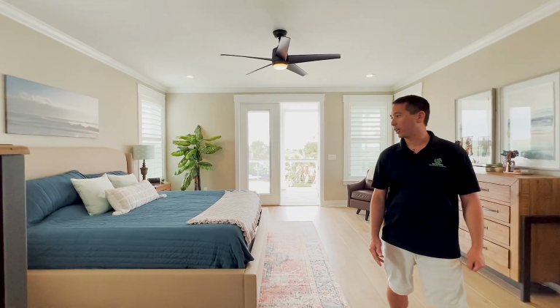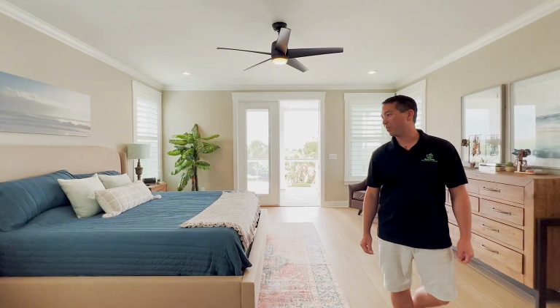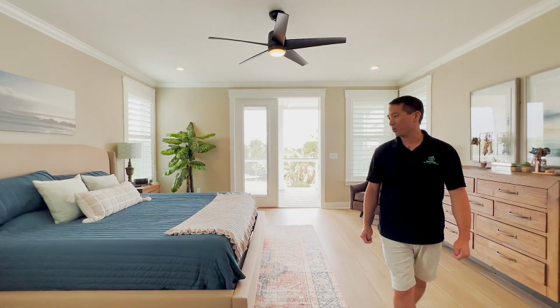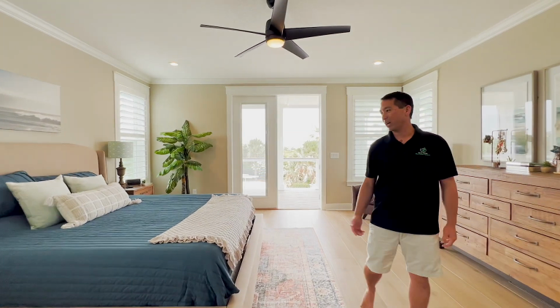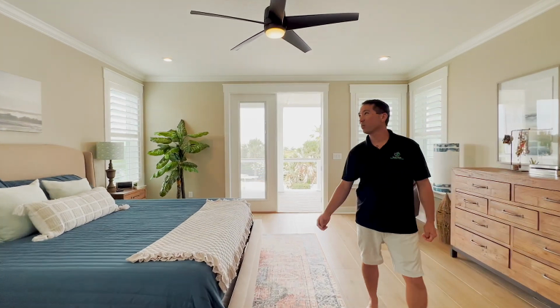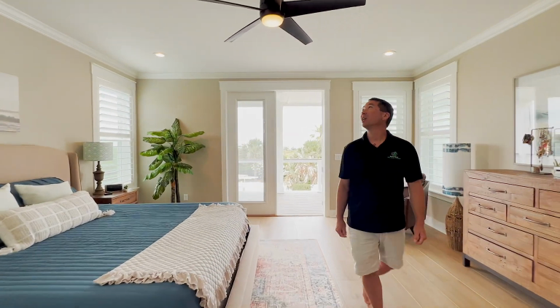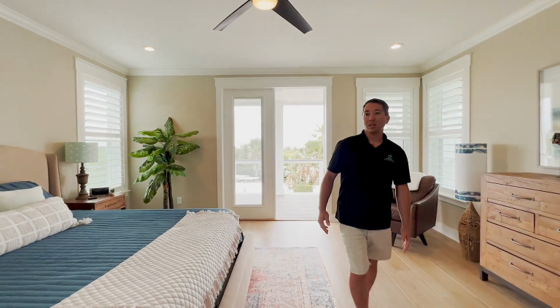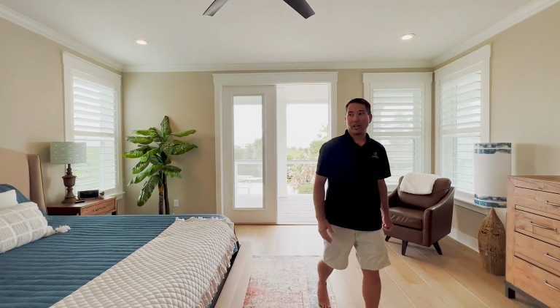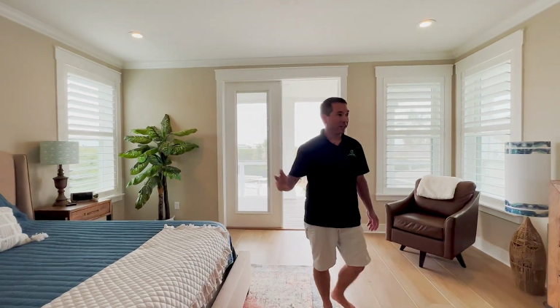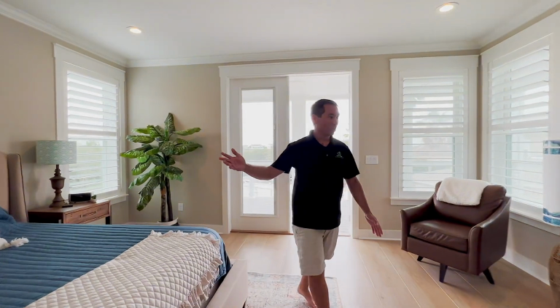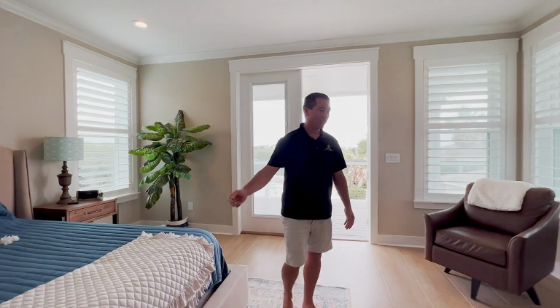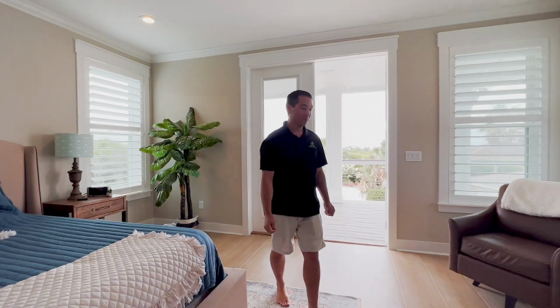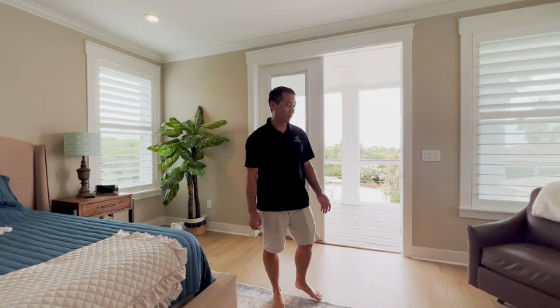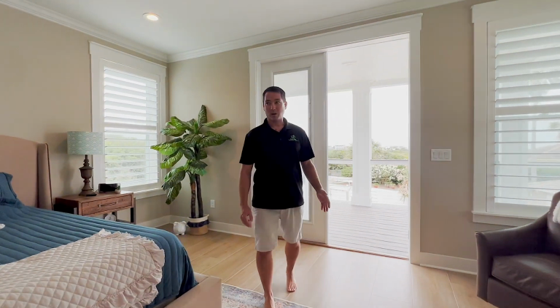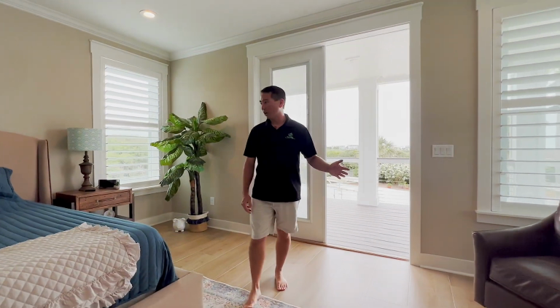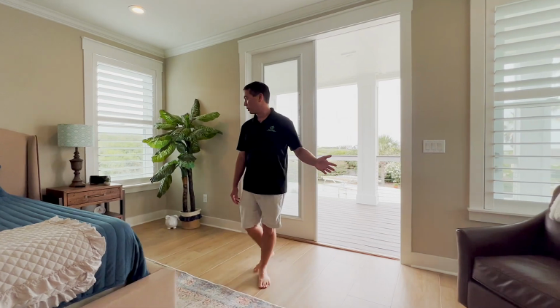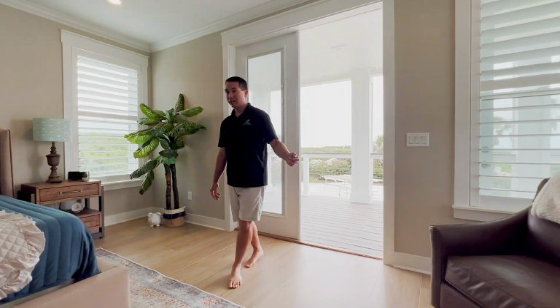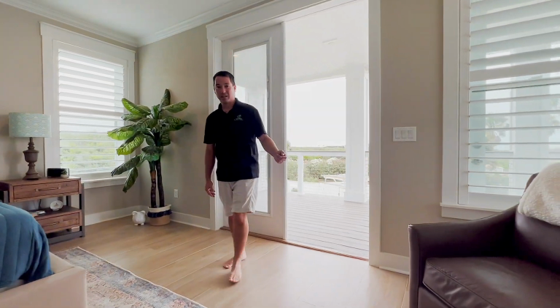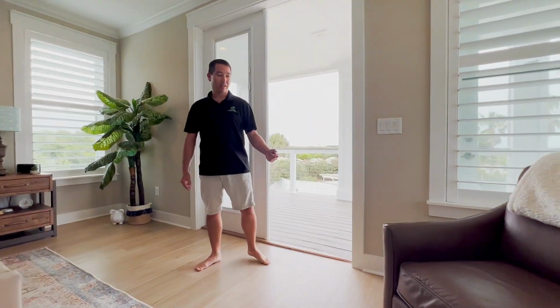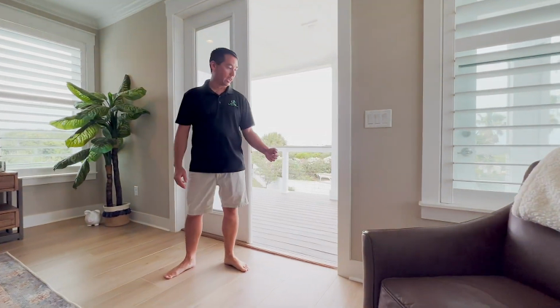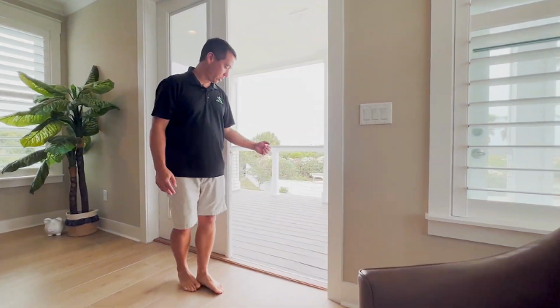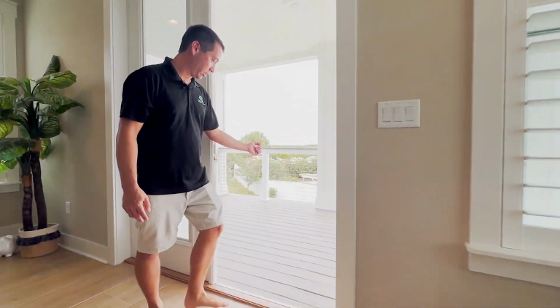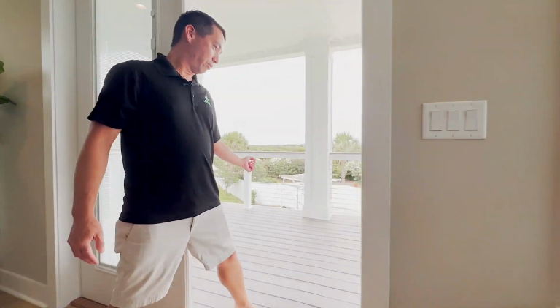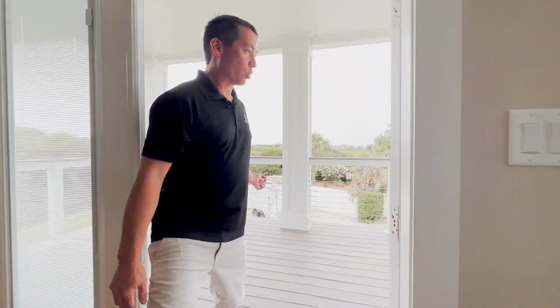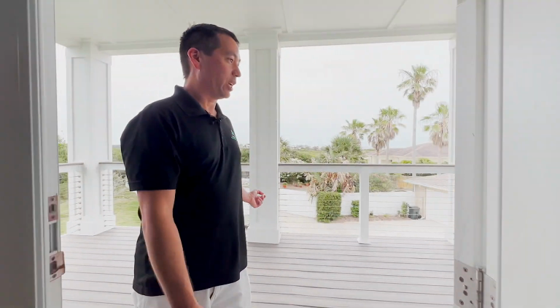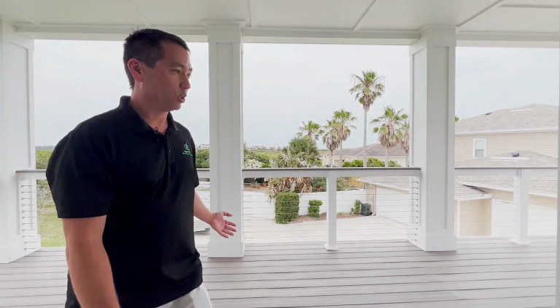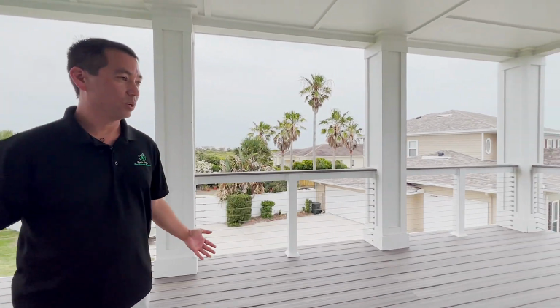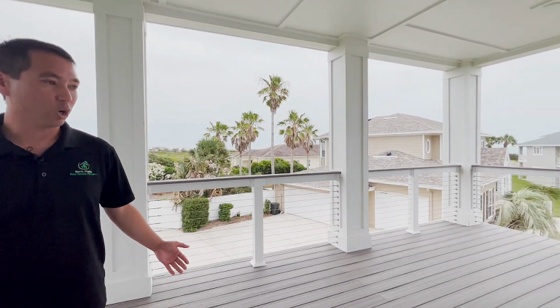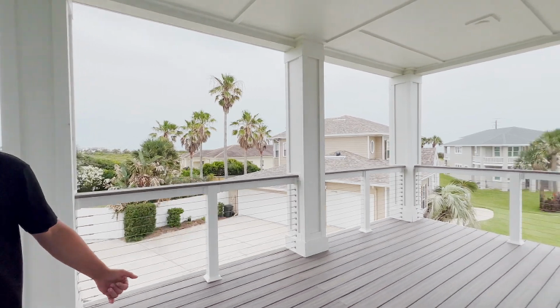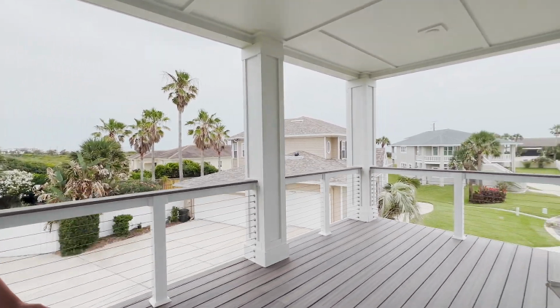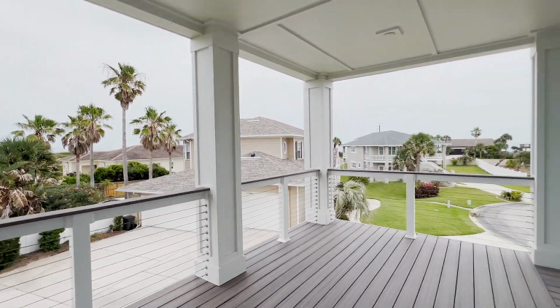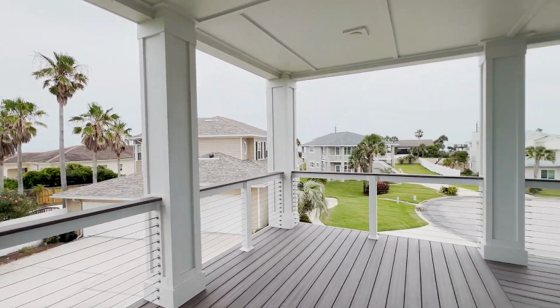Walking into the master bedroom, we have plantation shutters again, a large sitting area, and French doors leading to your own private master balcony.